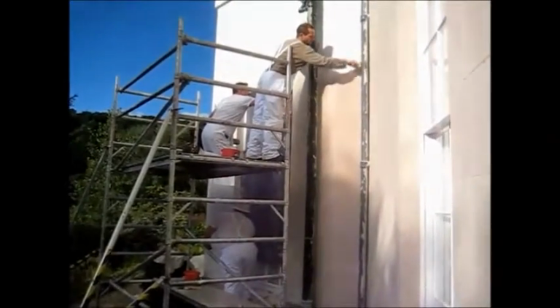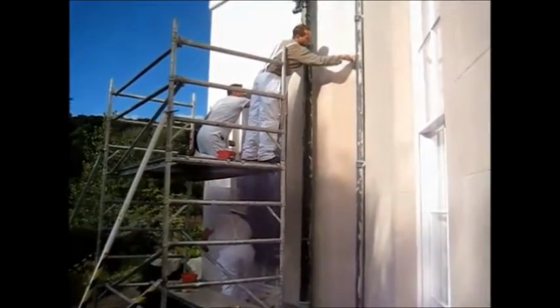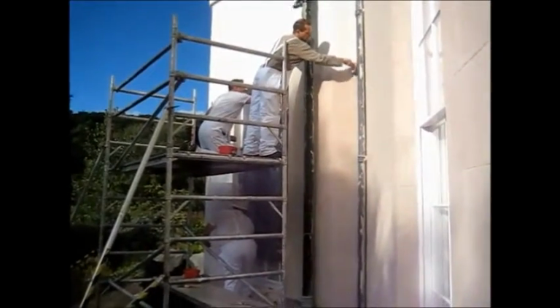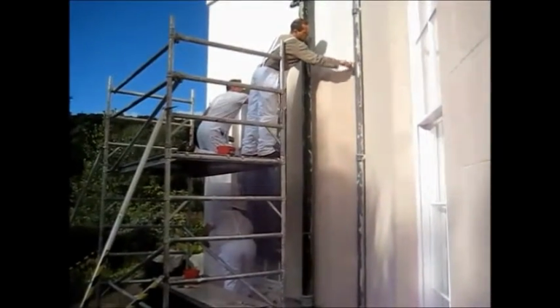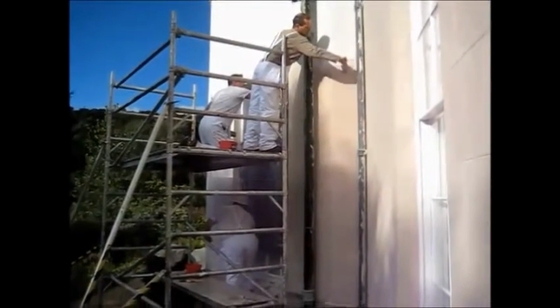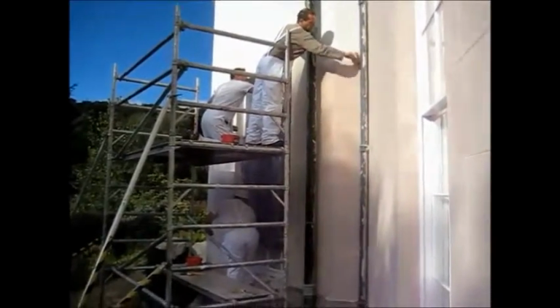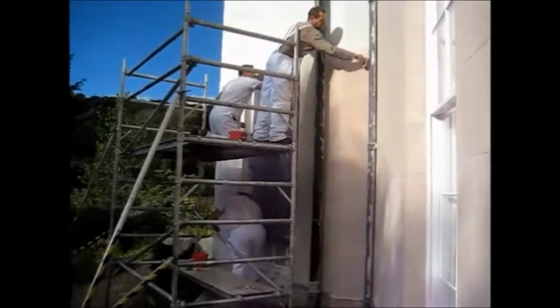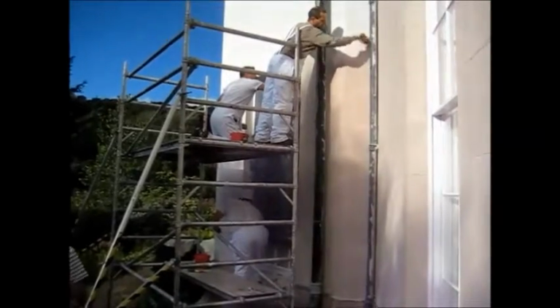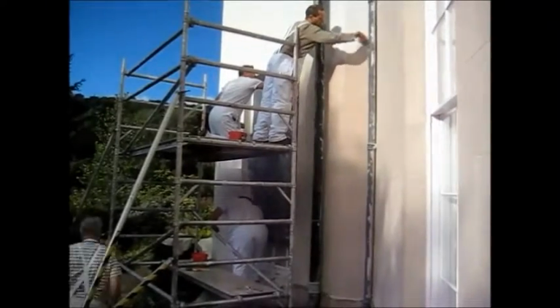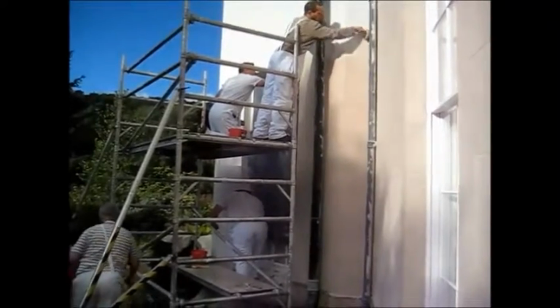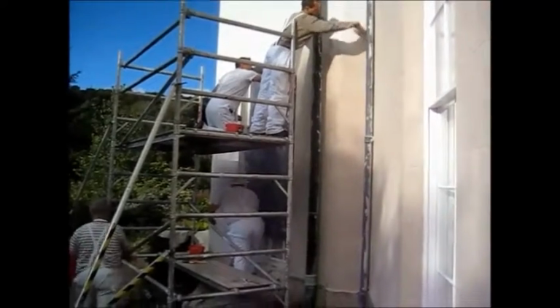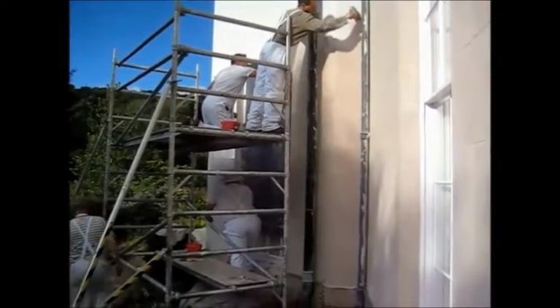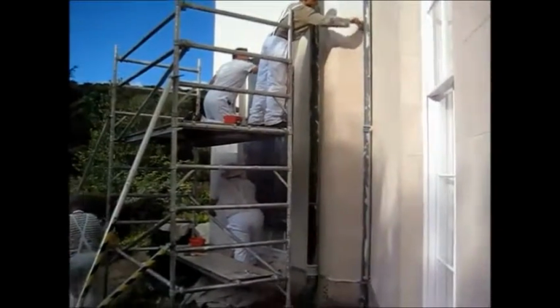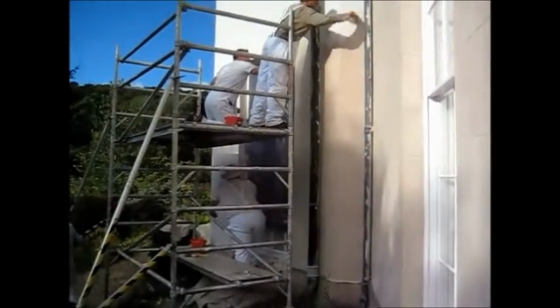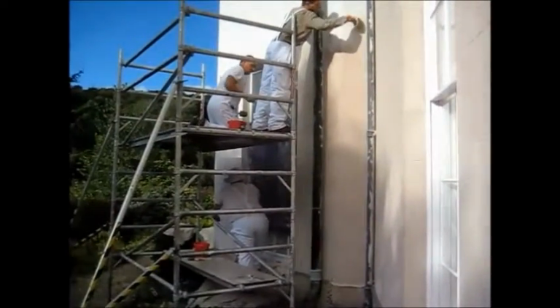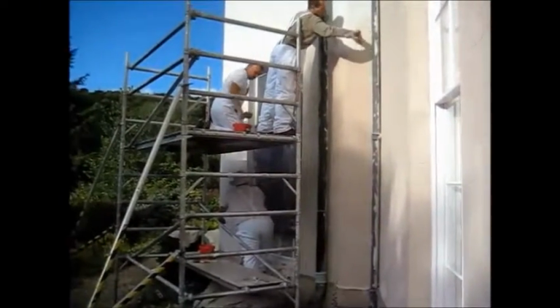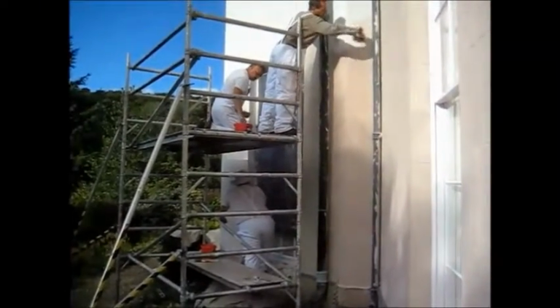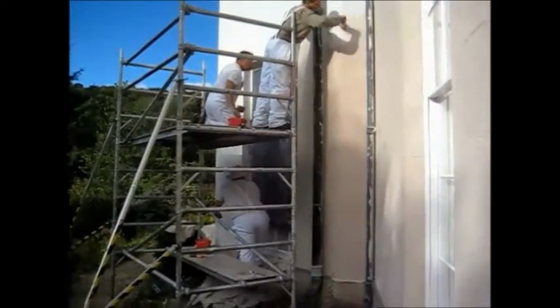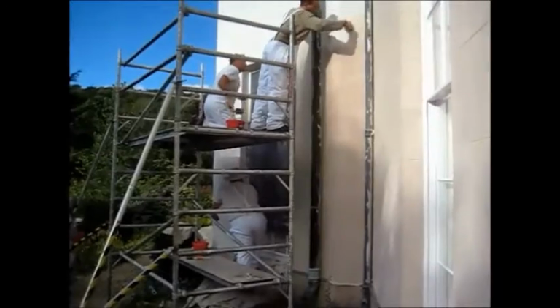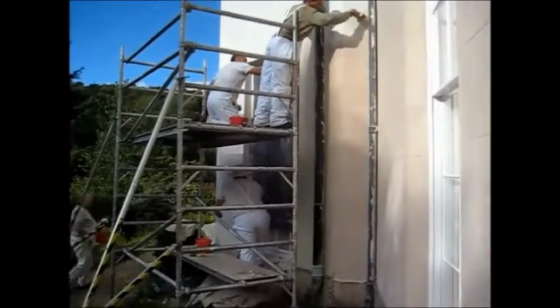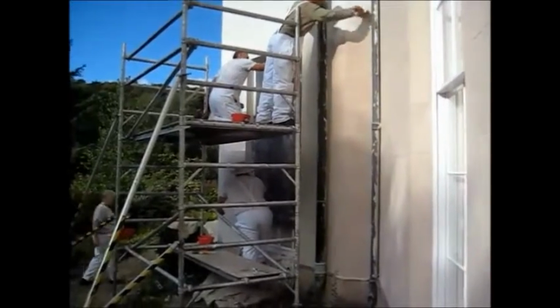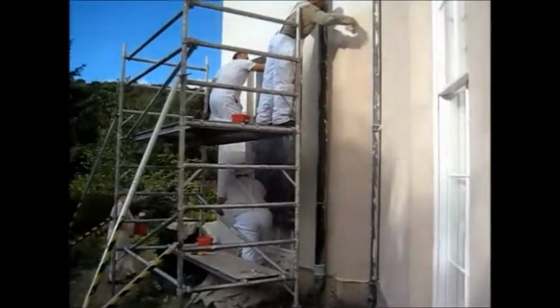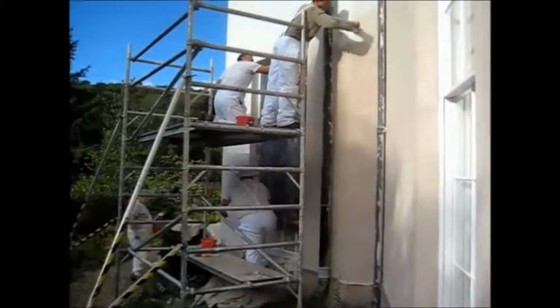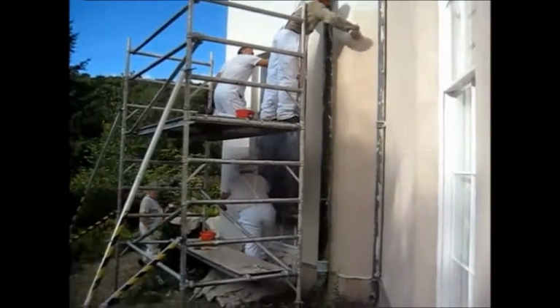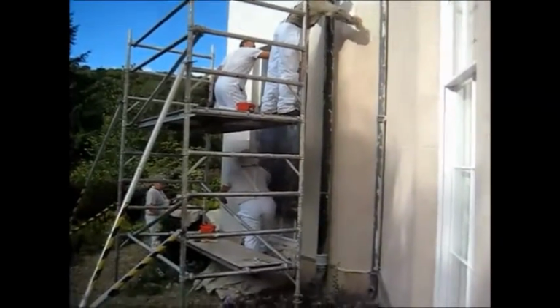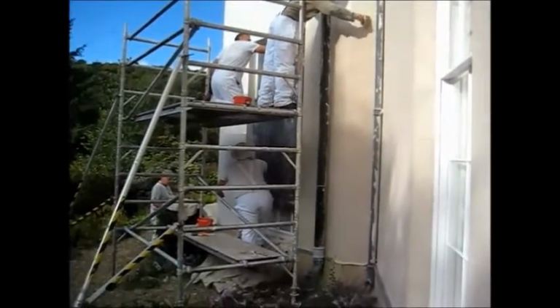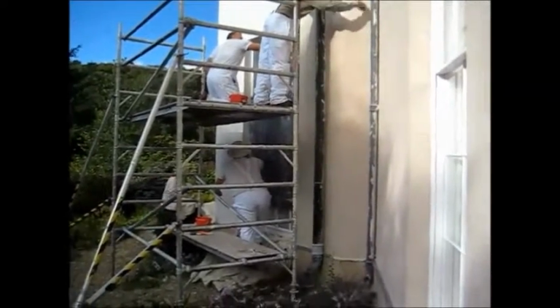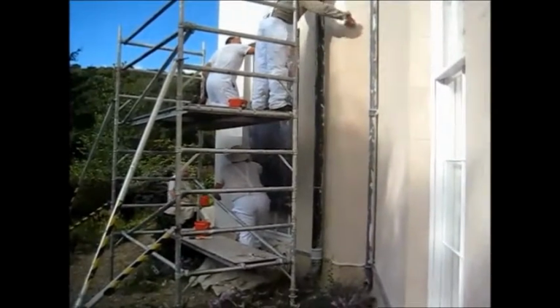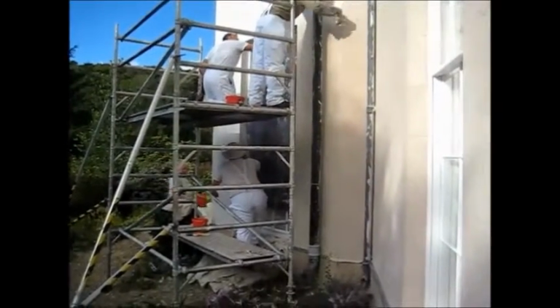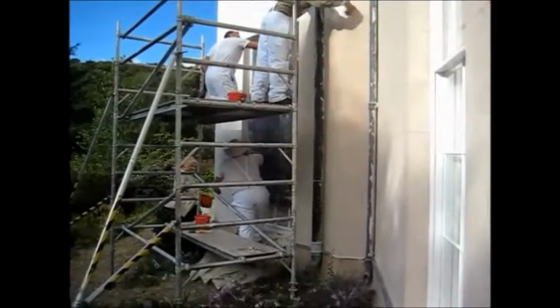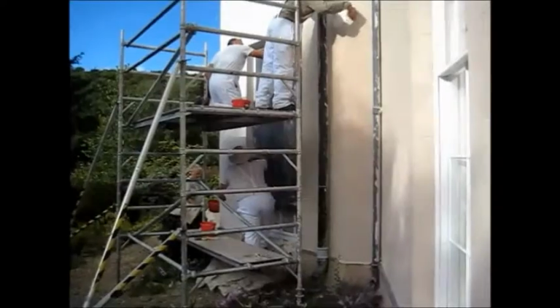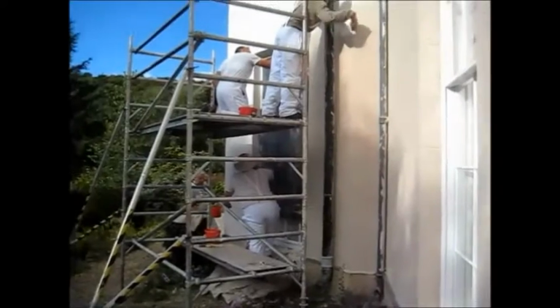Don't paint in full sun — it'll dry a lot more quickly, though sometimes you absolutely have to. Ideally paint in the shade; you've got a lot longer working time.